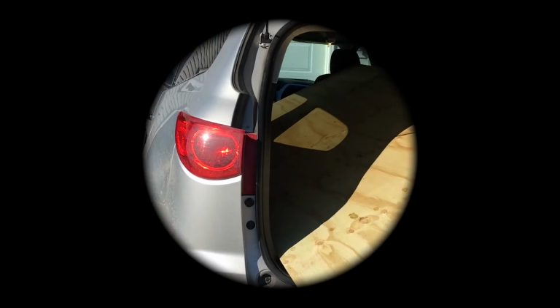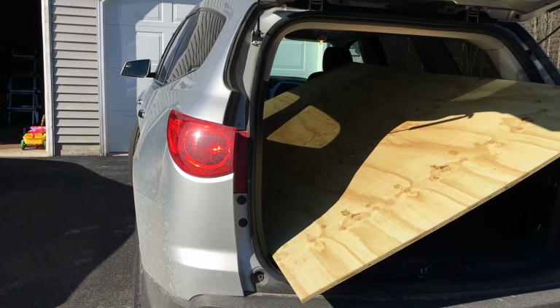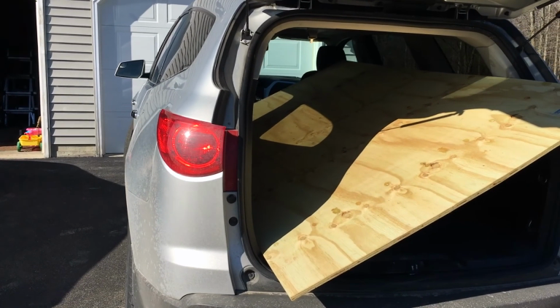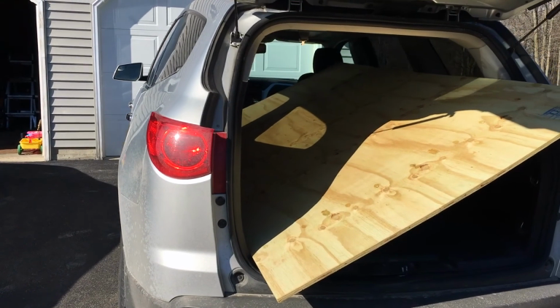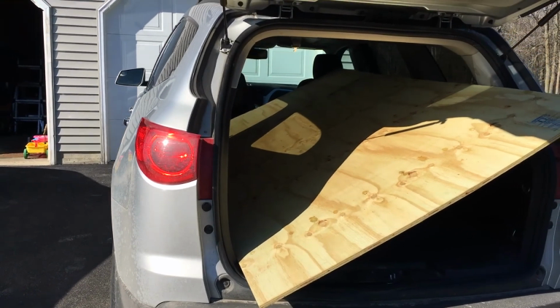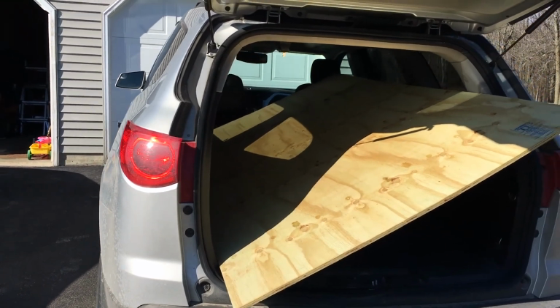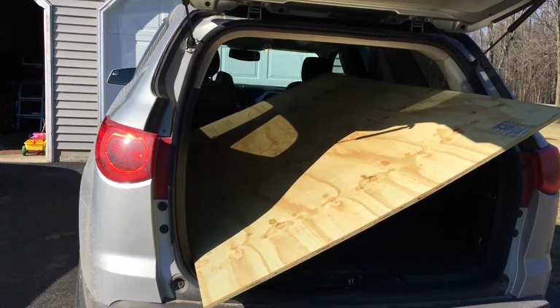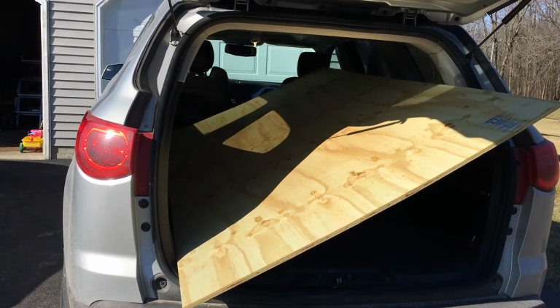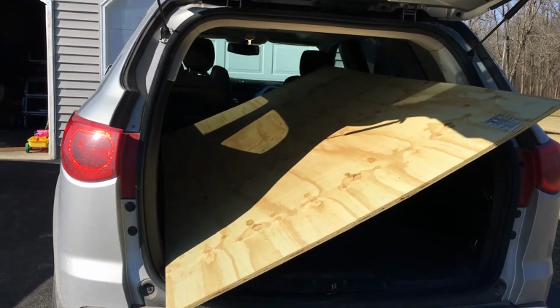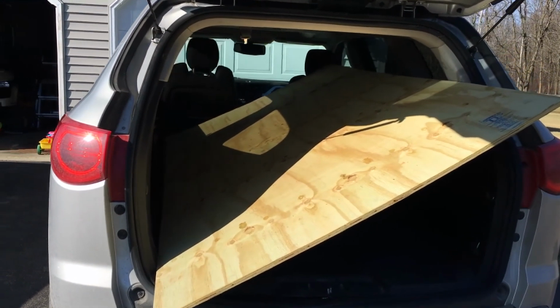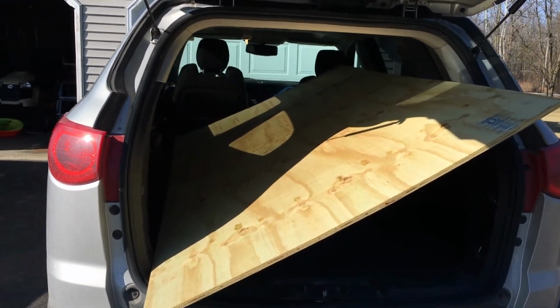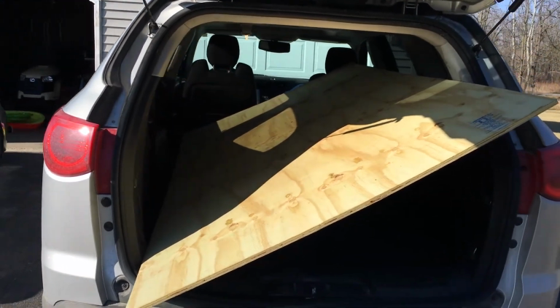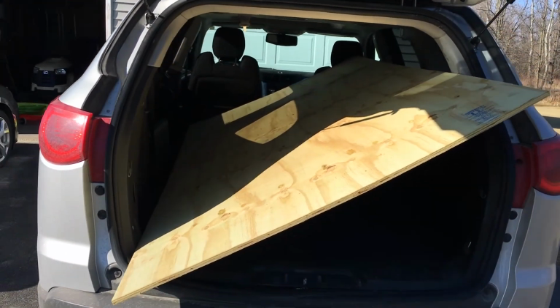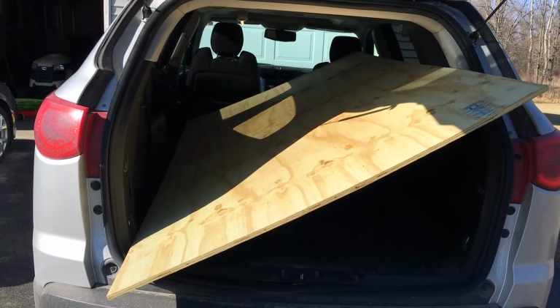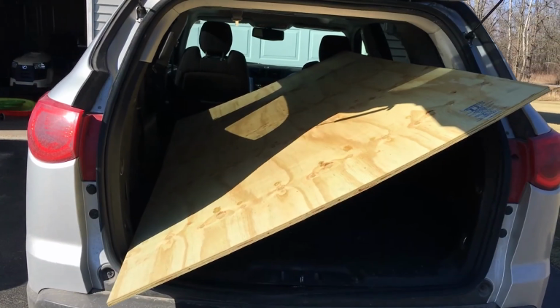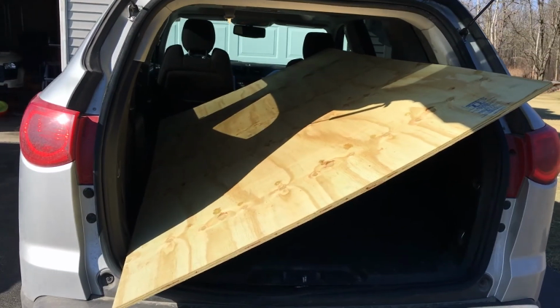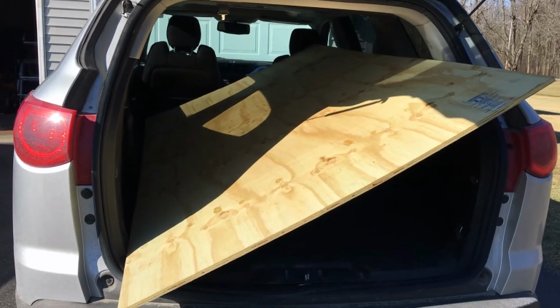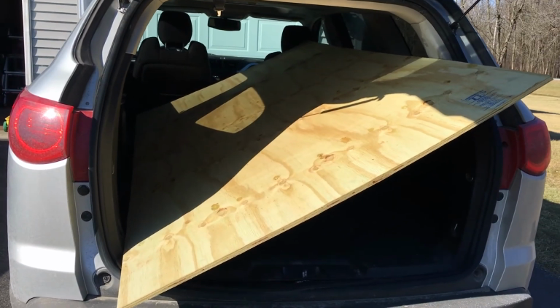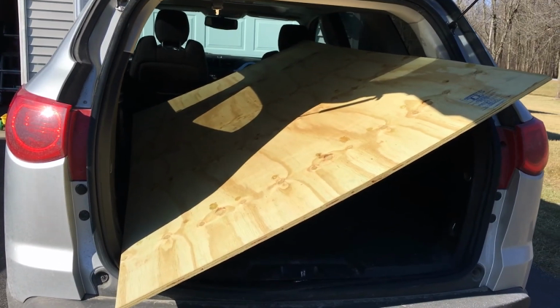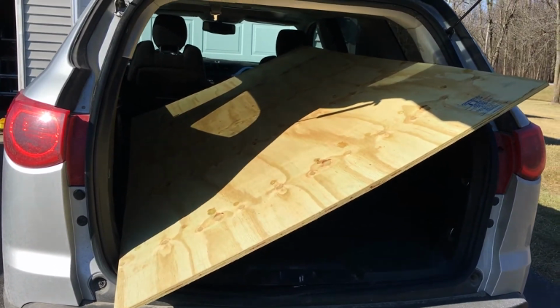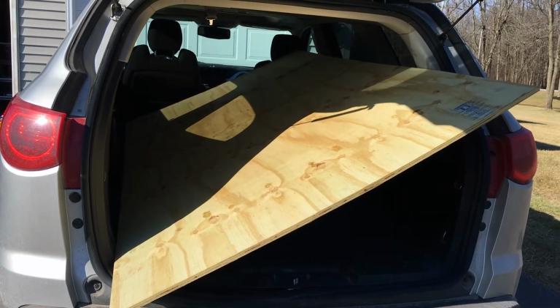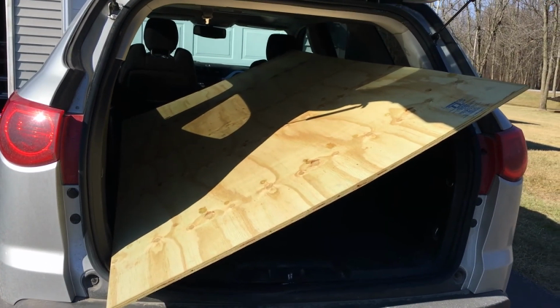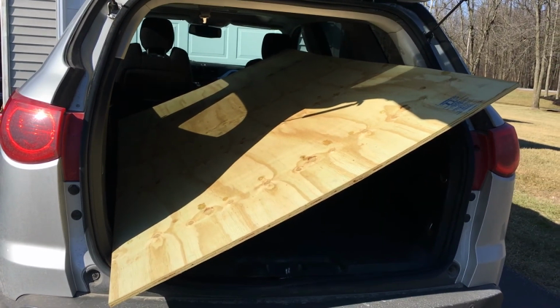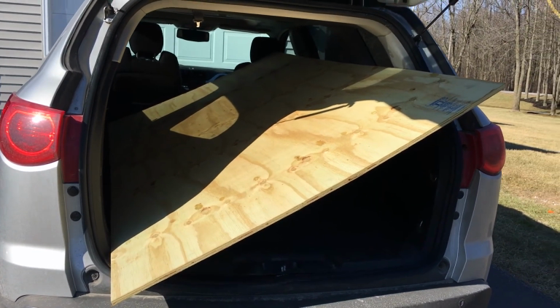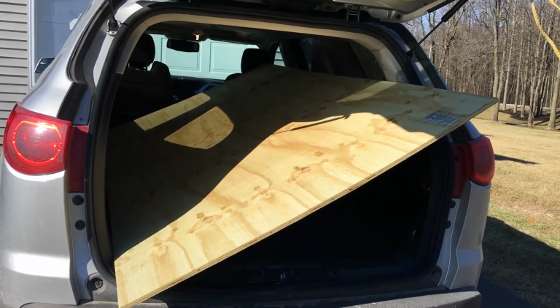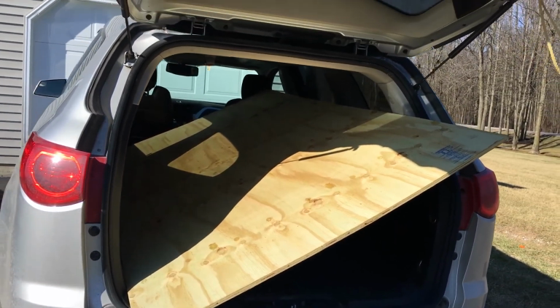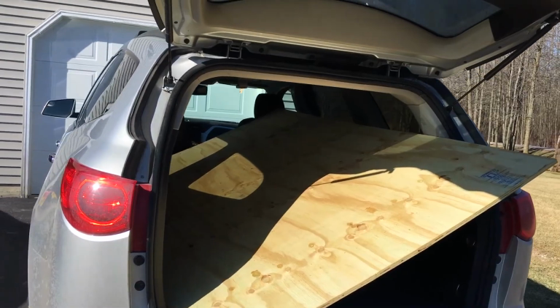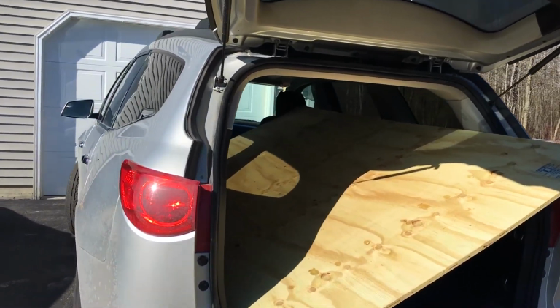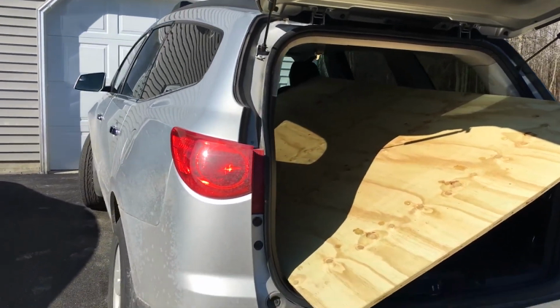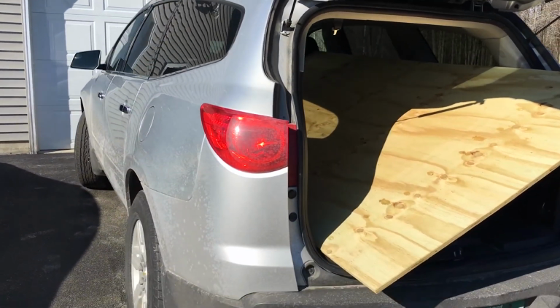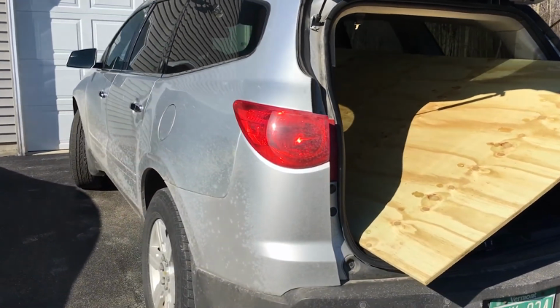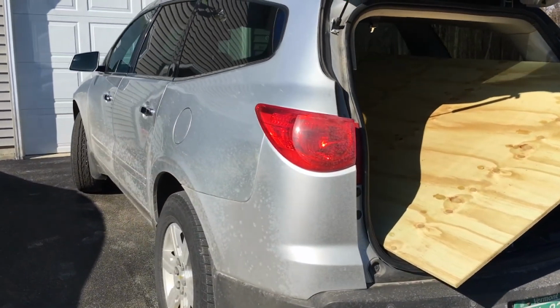Hey guys, hope everyone's doing well. Coming at you with a new video building a new passive solar pool heater for our 21 foot above ground pool. Check out my previous DIY pool videos if you want to see that.